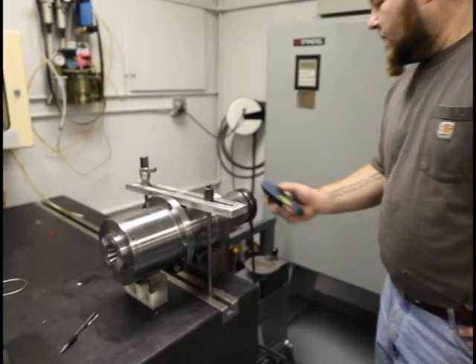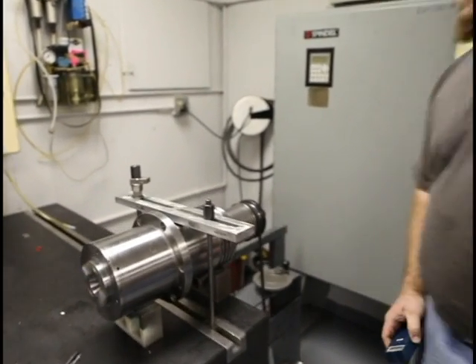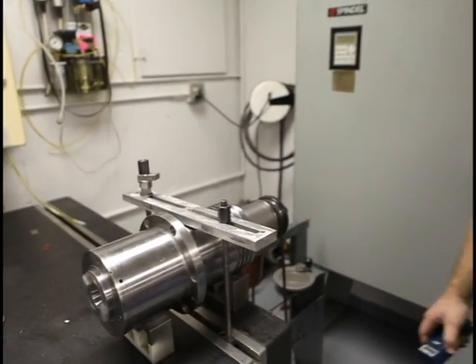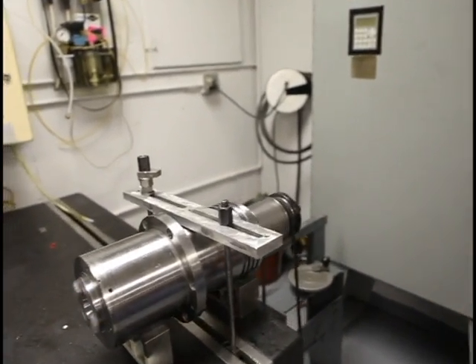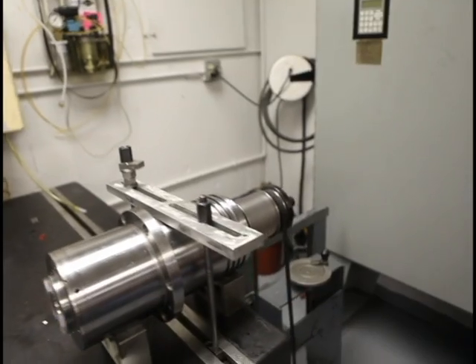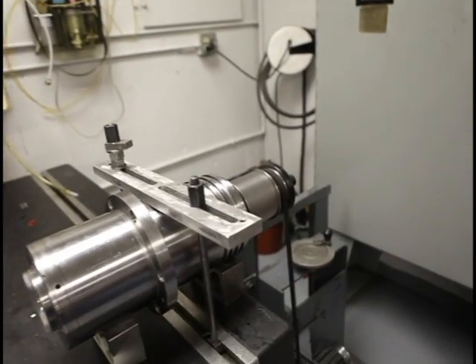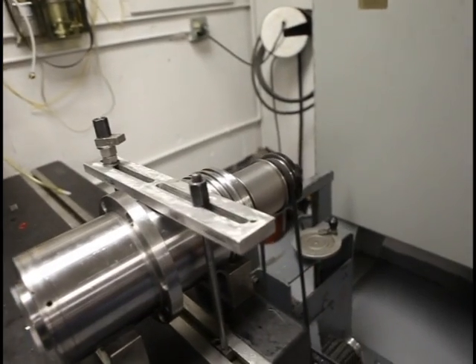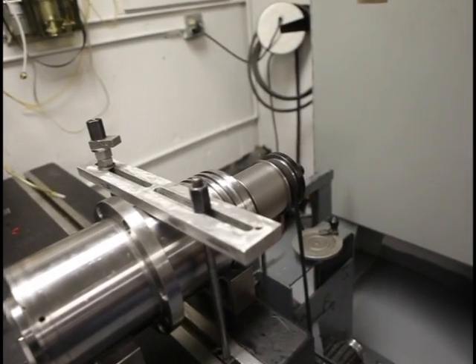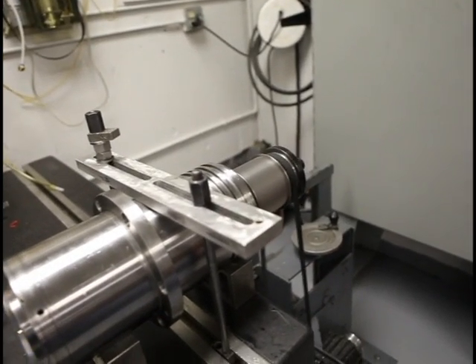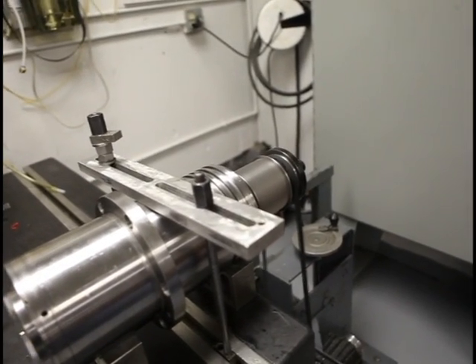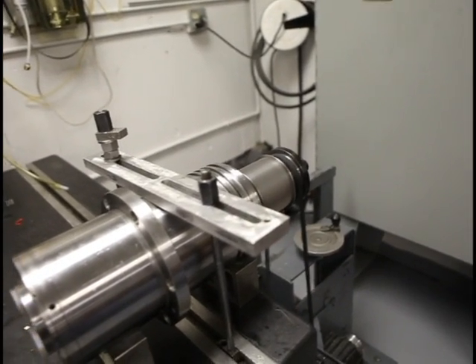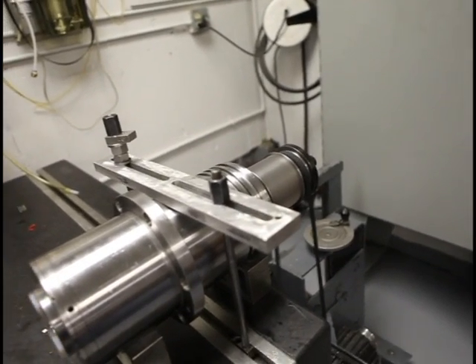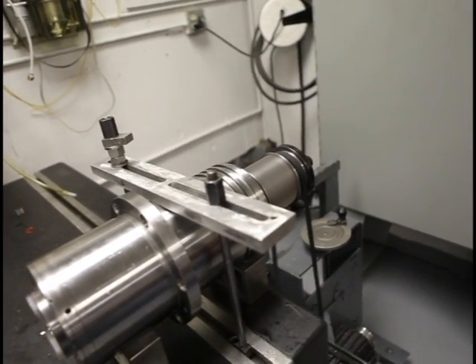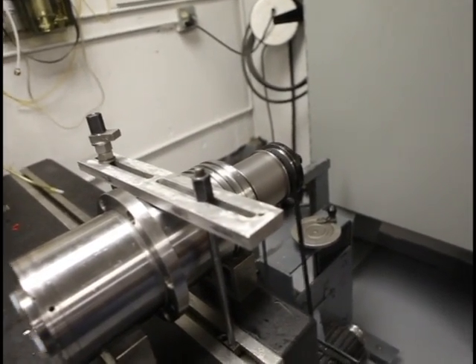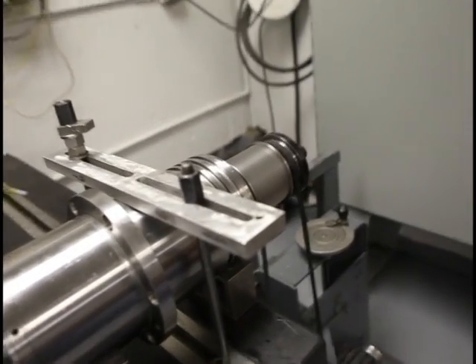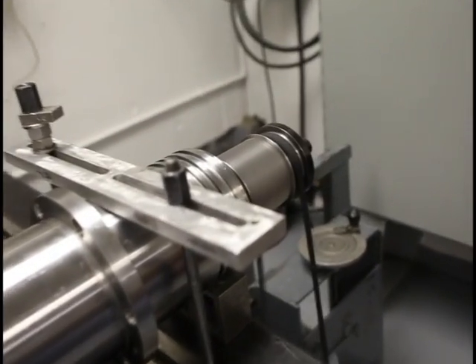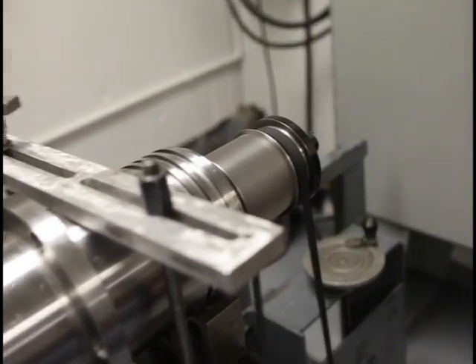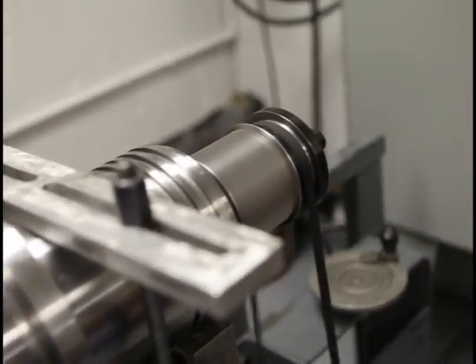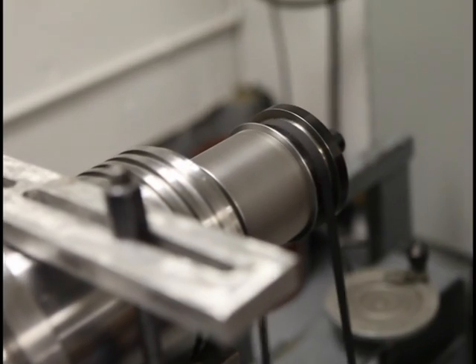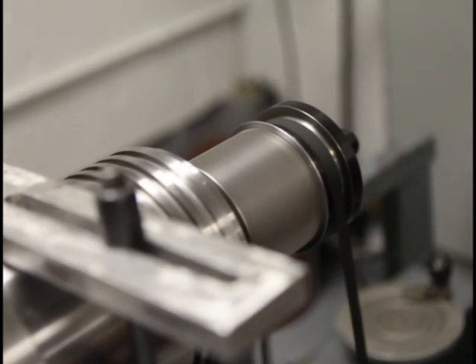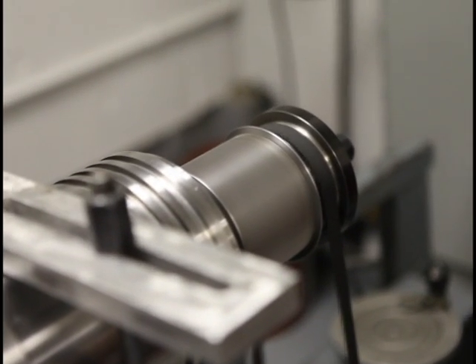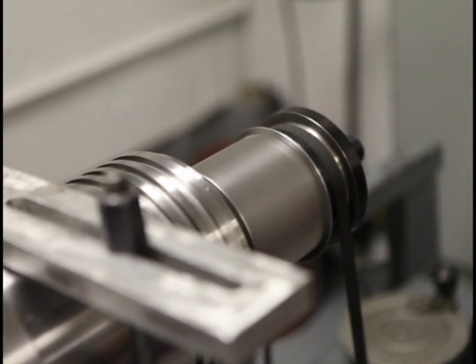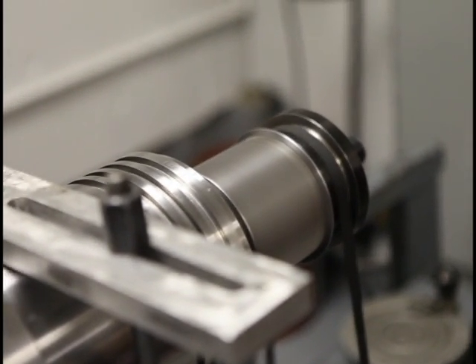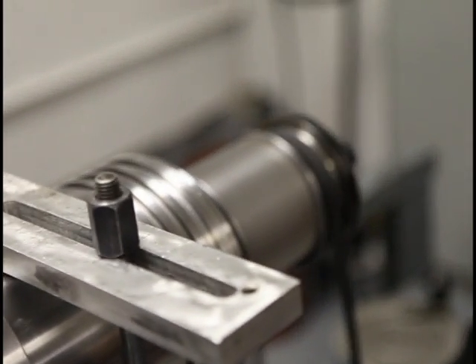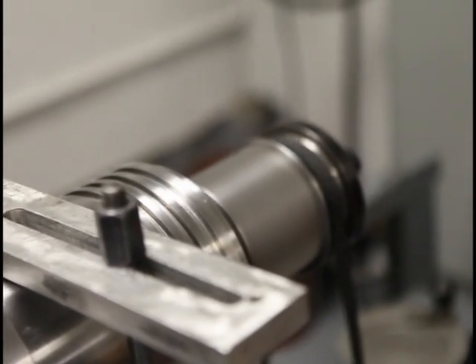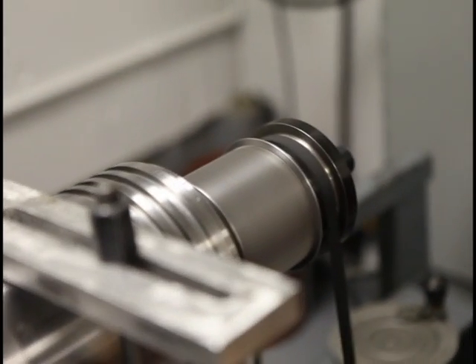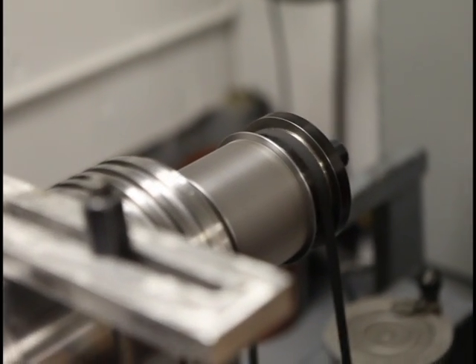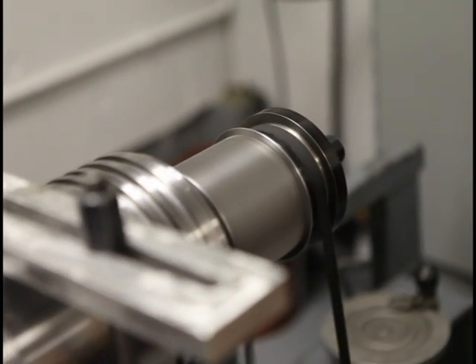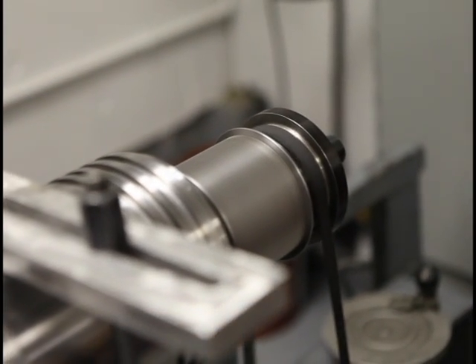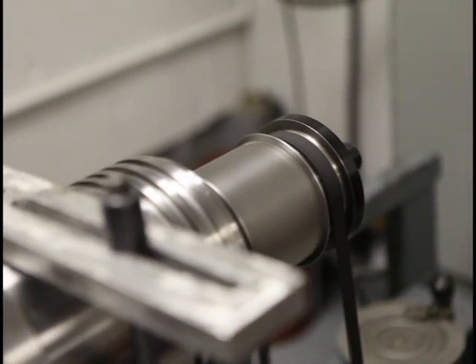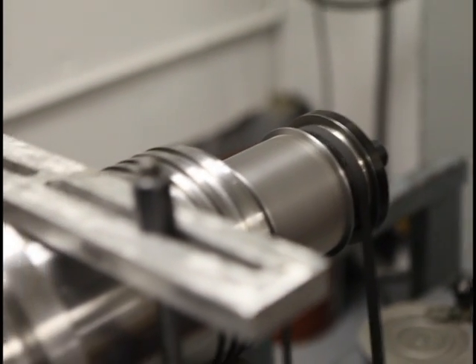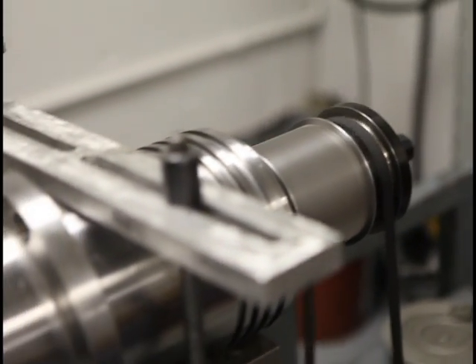We'll pump it up again. I'll let it run there for about a half hour and then pump it up 5,000 RPM's at a time. We'll run it up to full speed at 10,000 RPM's.